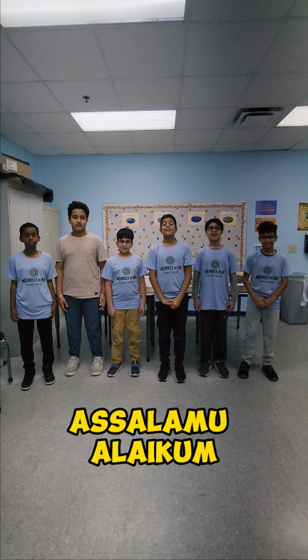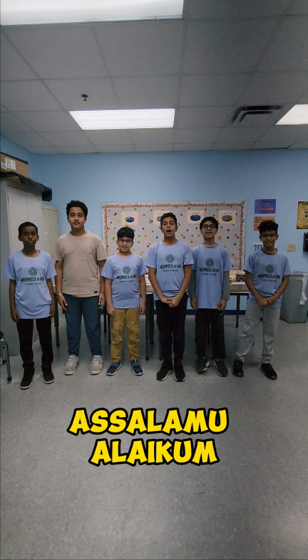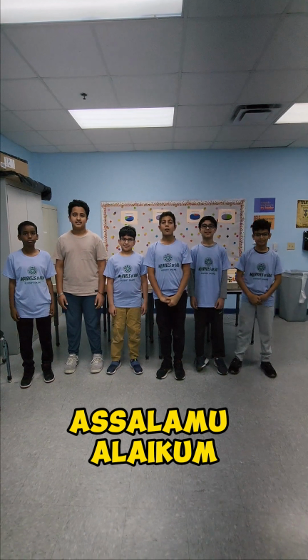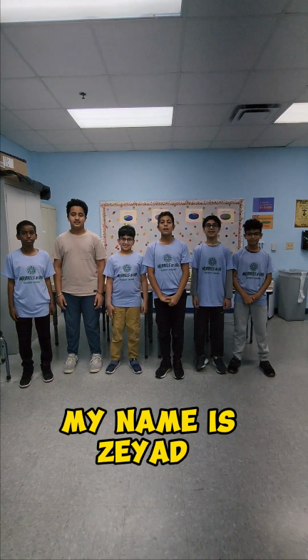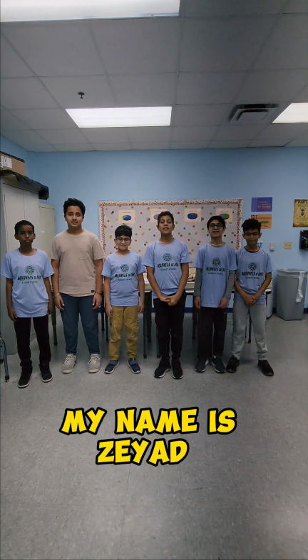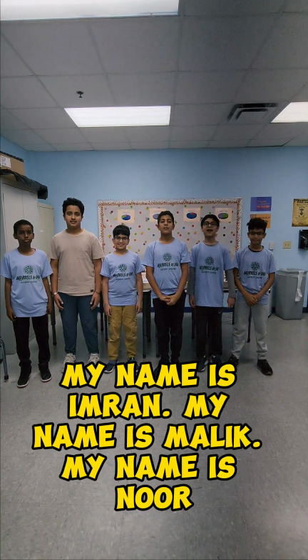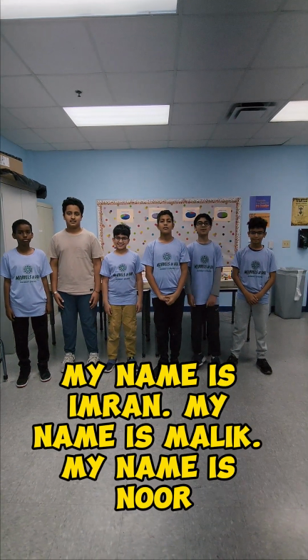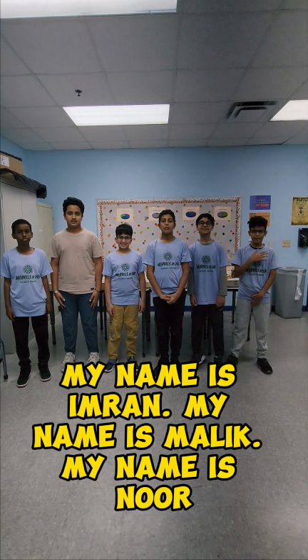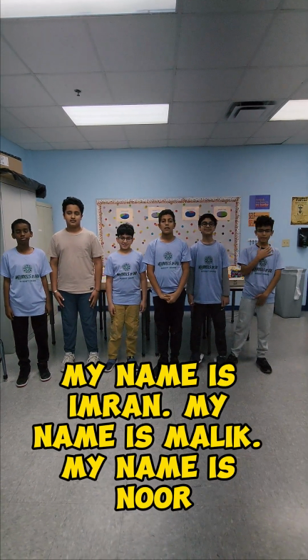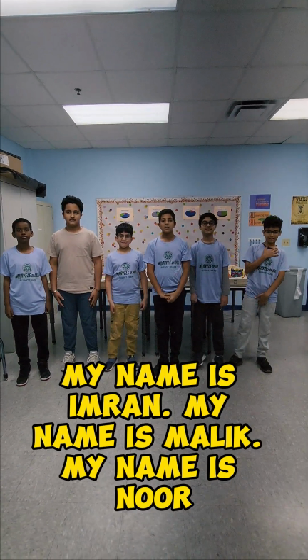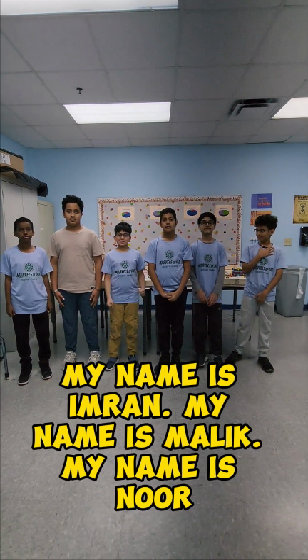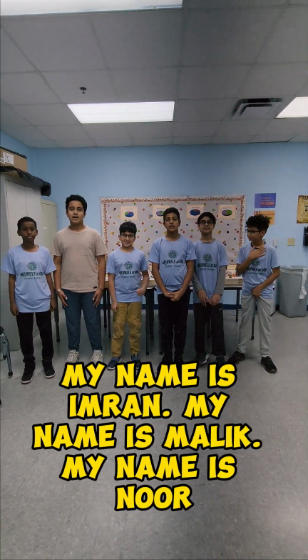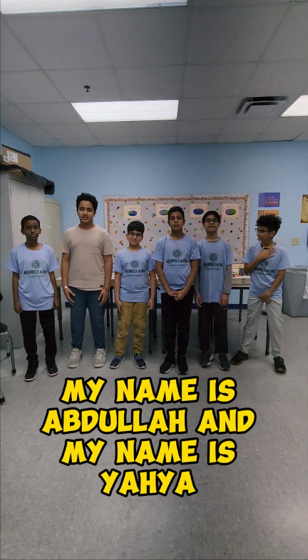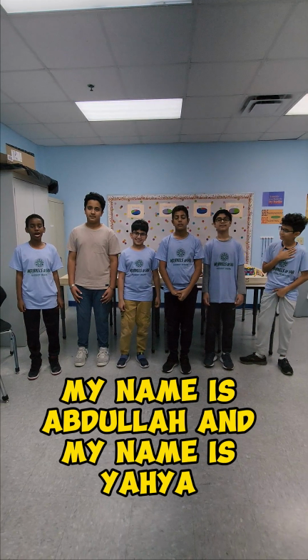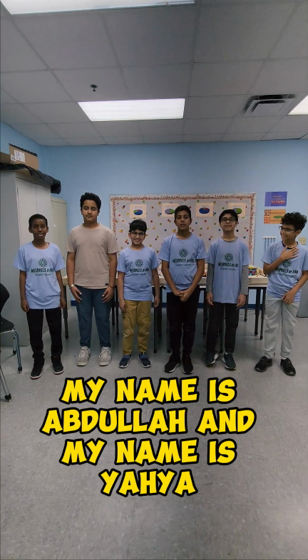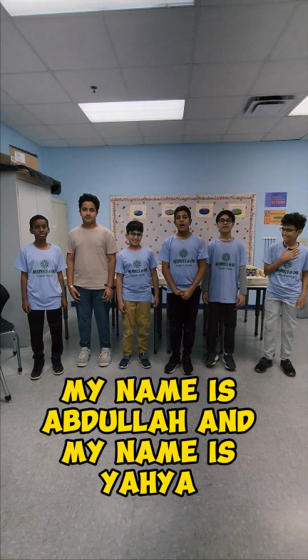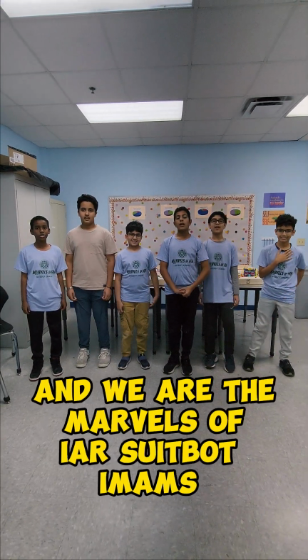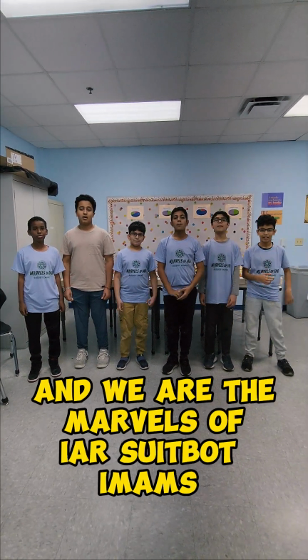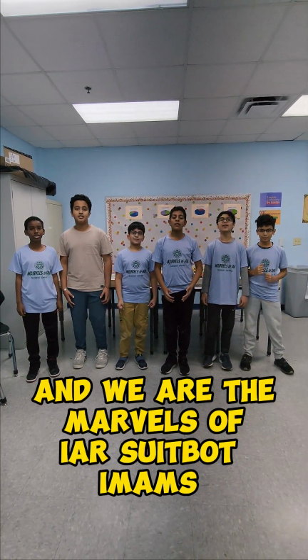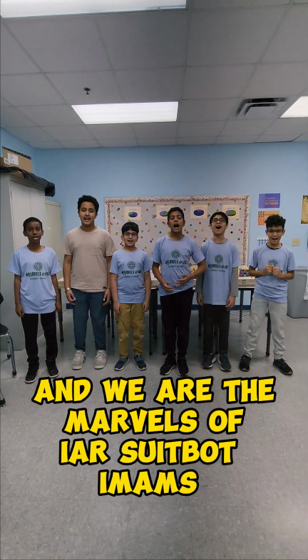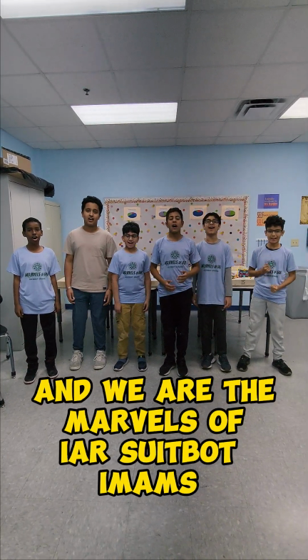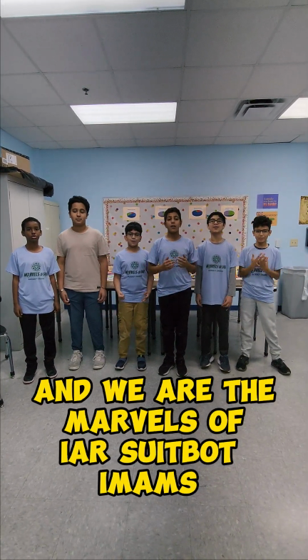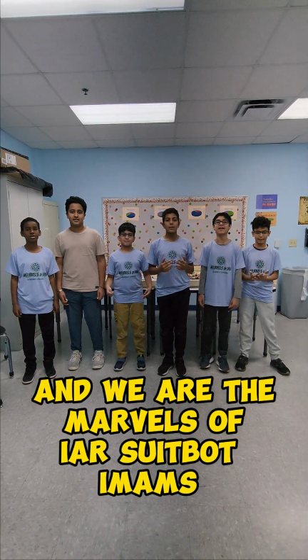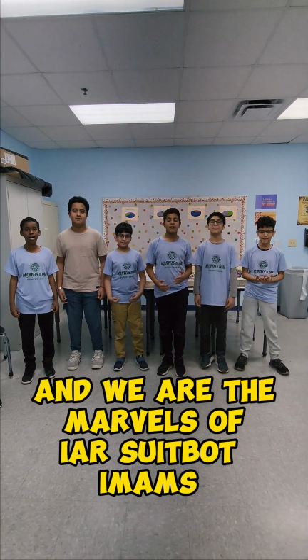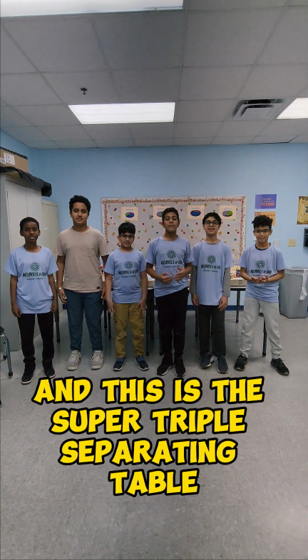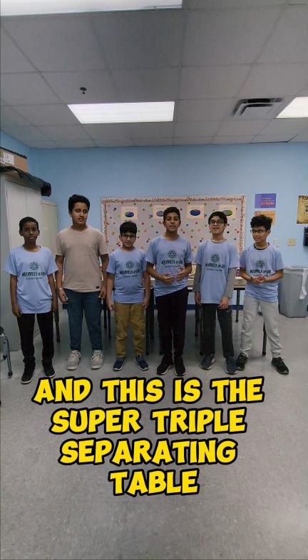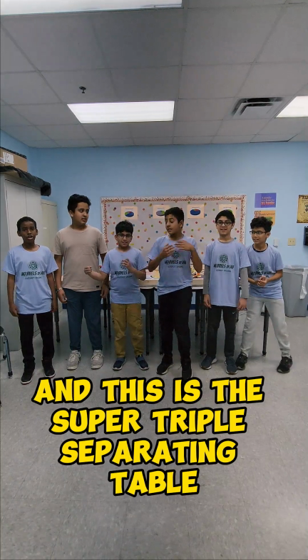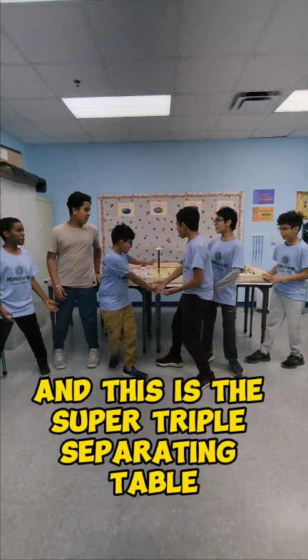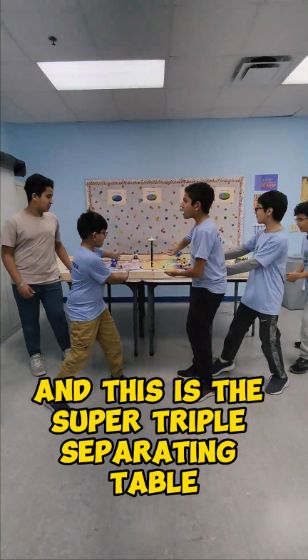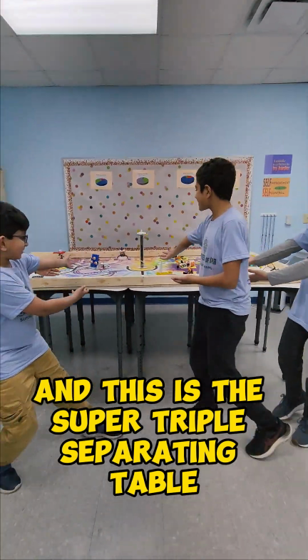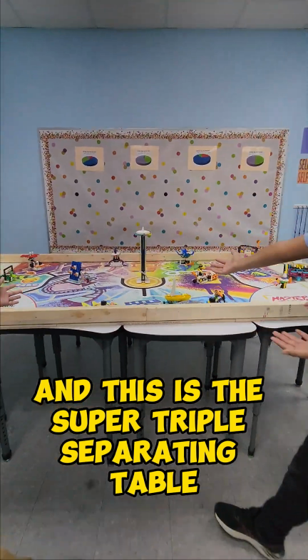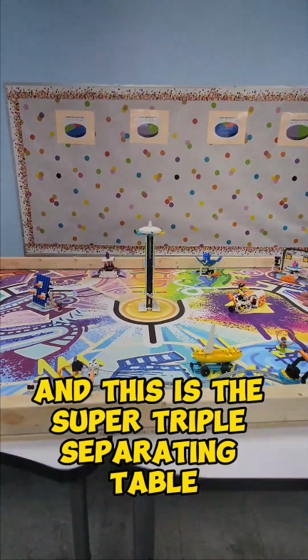As-salamu alaykum, my name is Ziyad, my name is Nurah, my name is Manik, my name is Norah, my name is Alba, and my name is Yahya. And we are the marbles of IAR Super Emanus! And this is the Super Triple Separate Table!